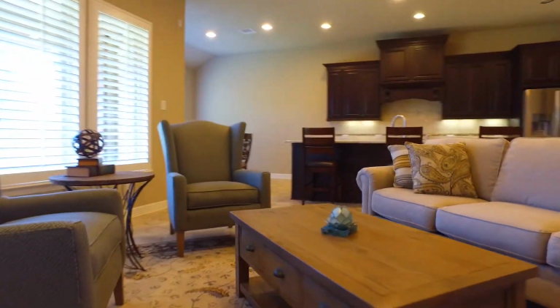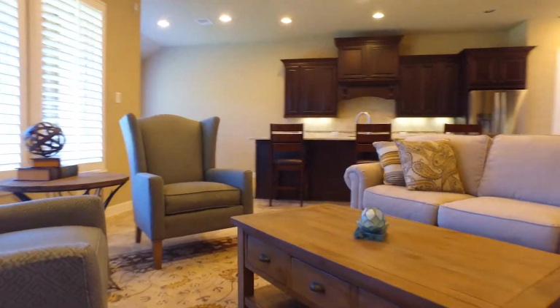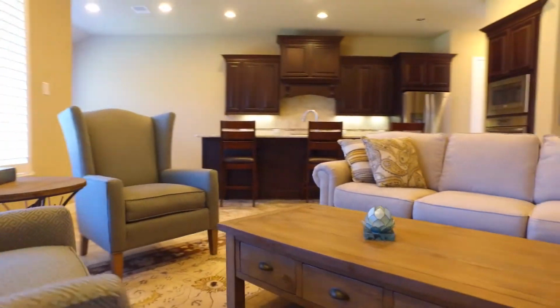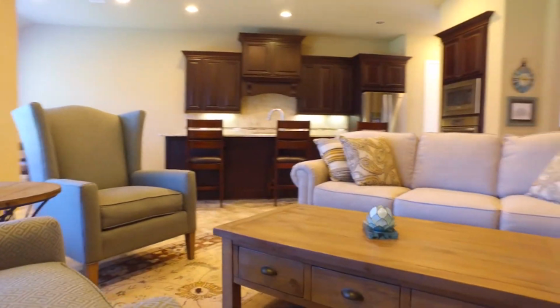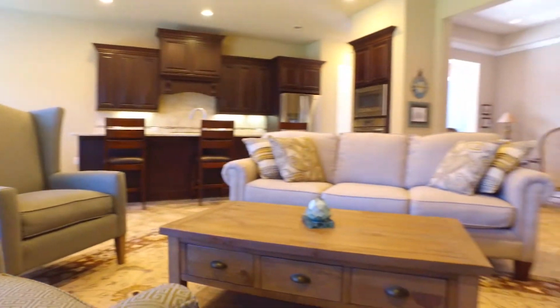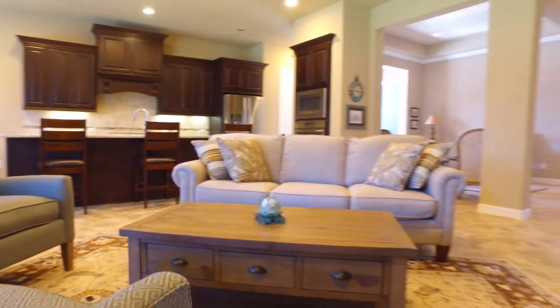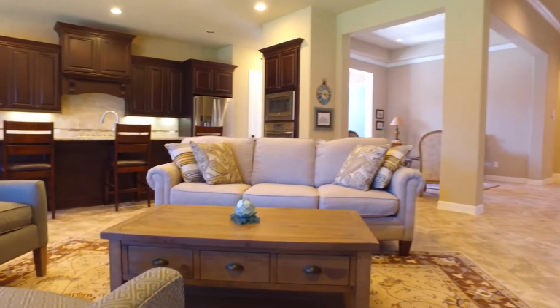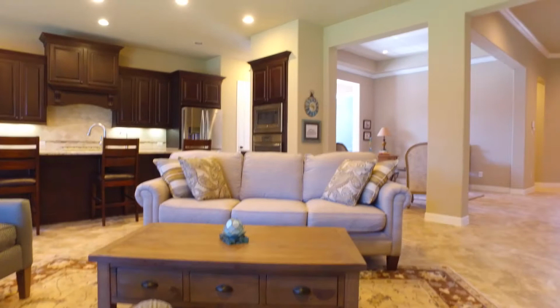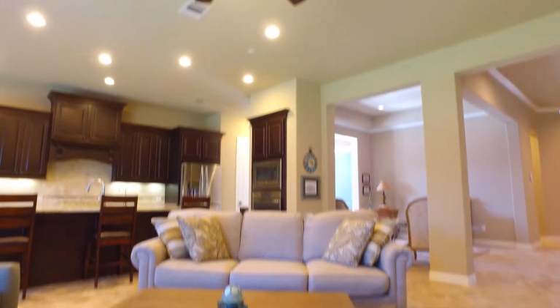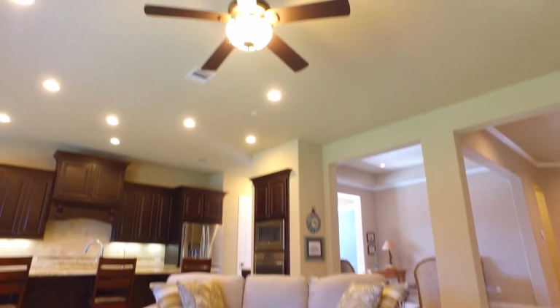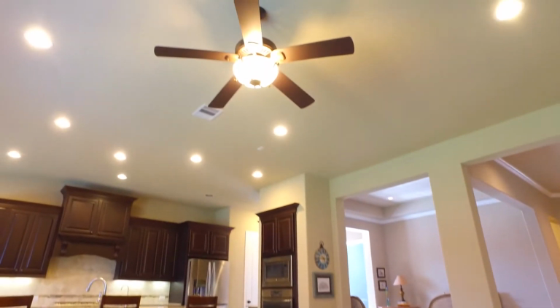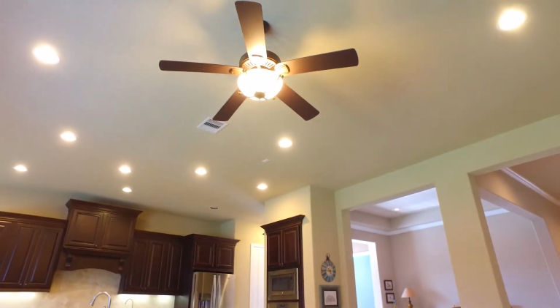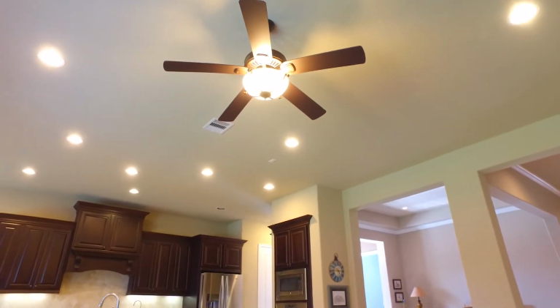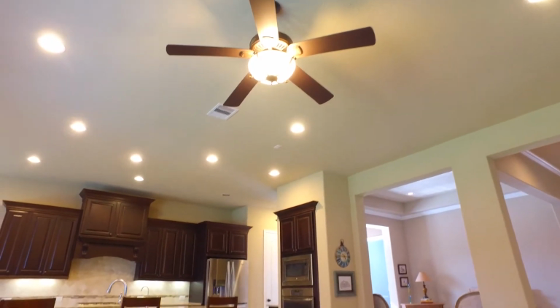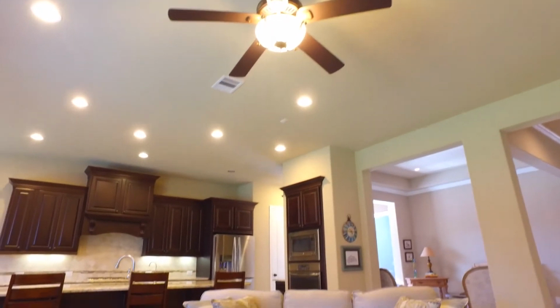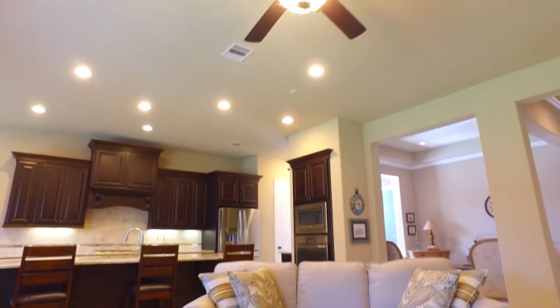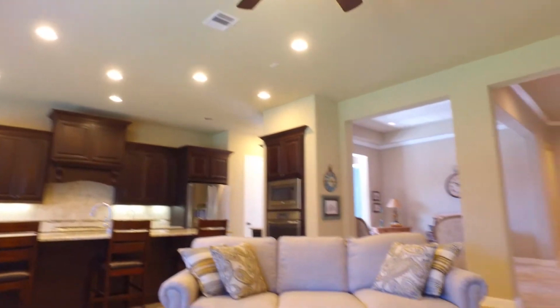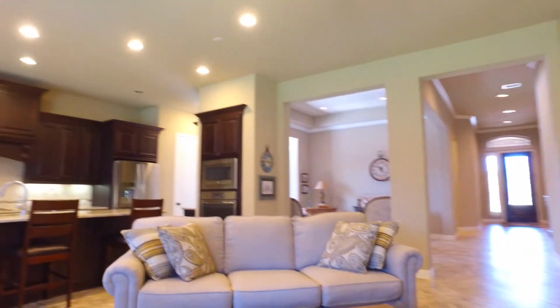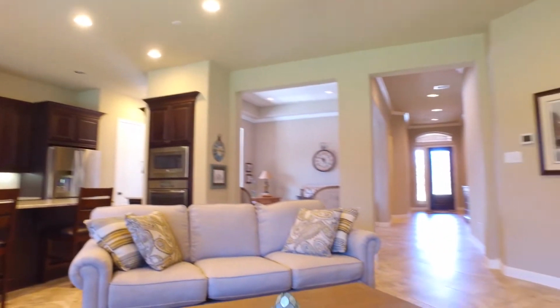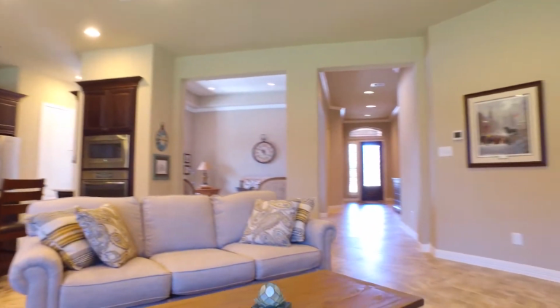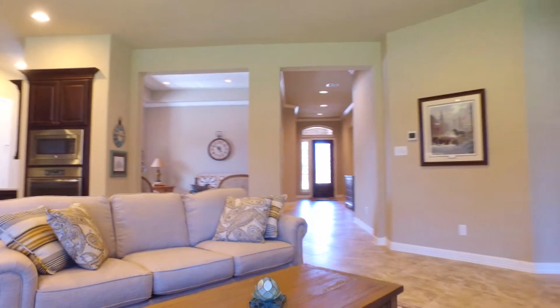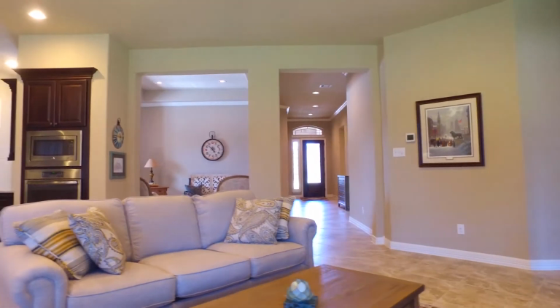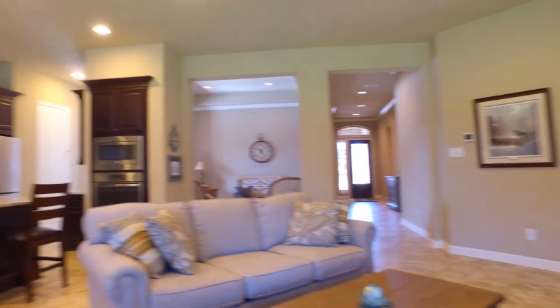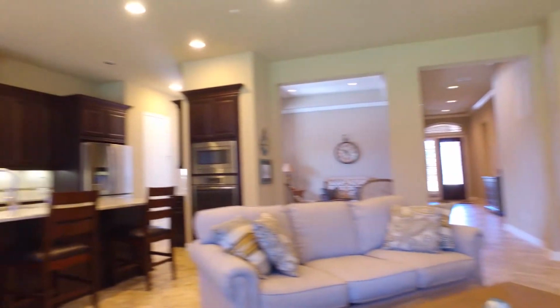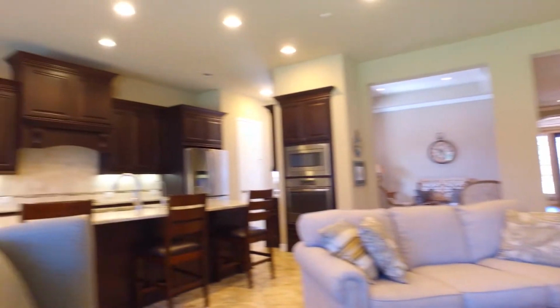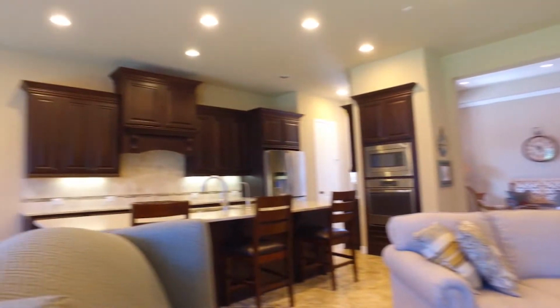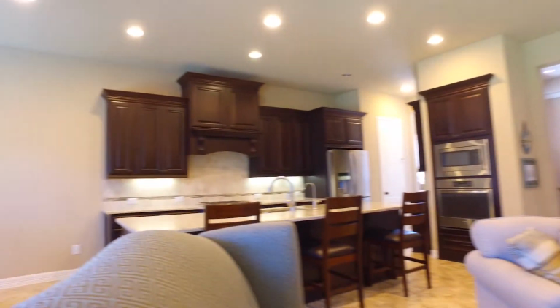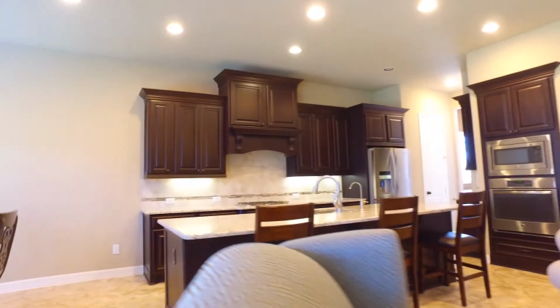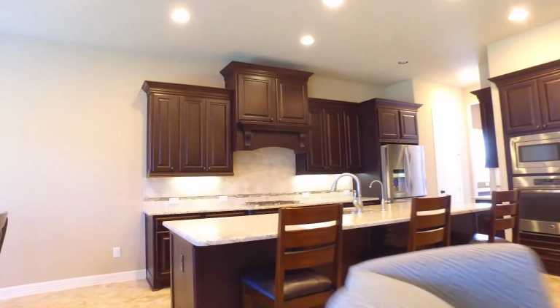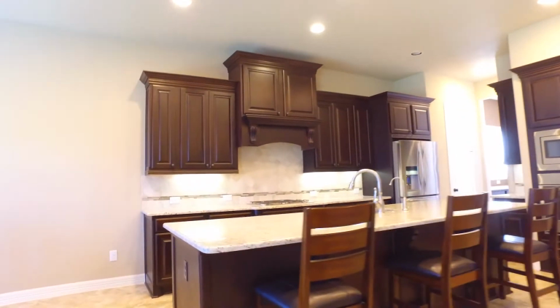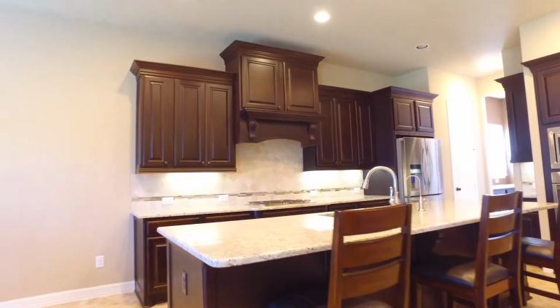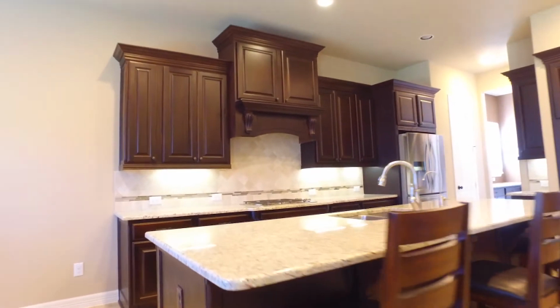Zoned to excellent Fort Bend ISD schools and high and dry during Hurricane Harvey, this spectacular home has been waiting for you. In Sugar Land, Texas, with the current list price, you're going to be absolutely amazed.